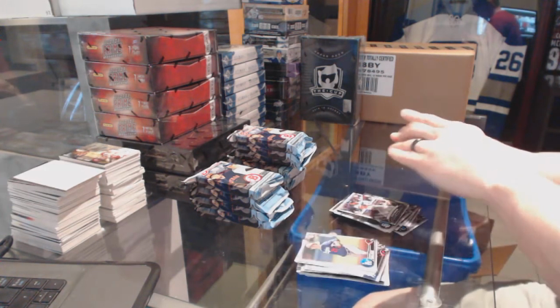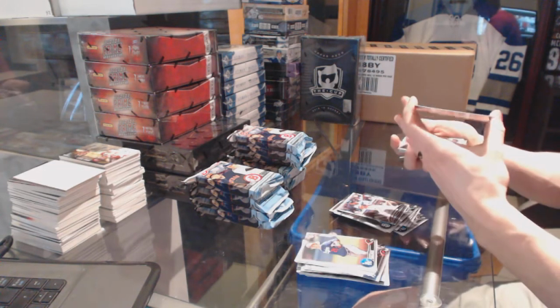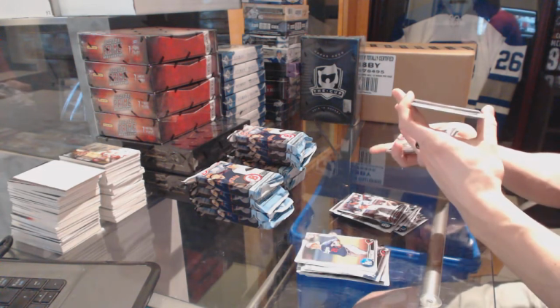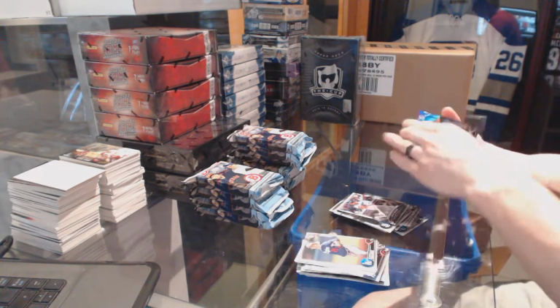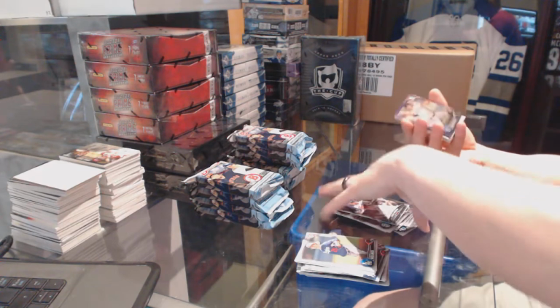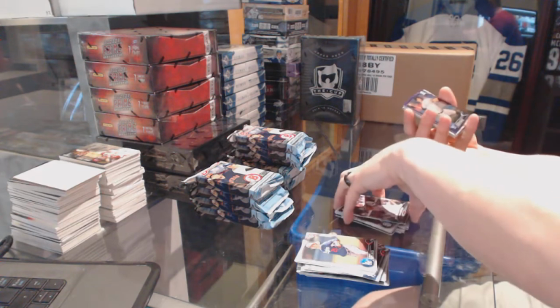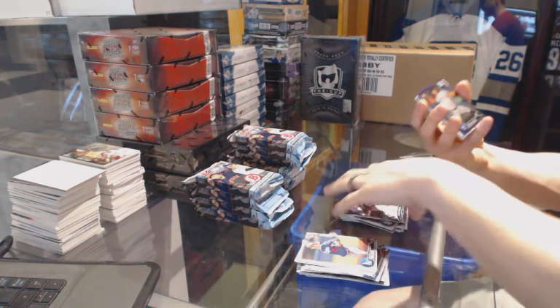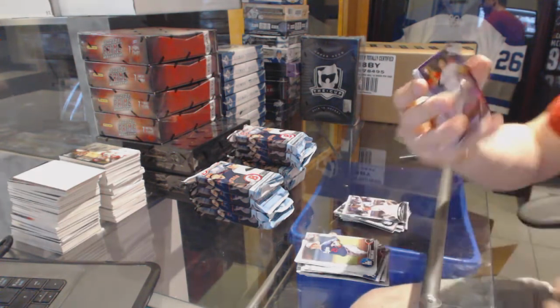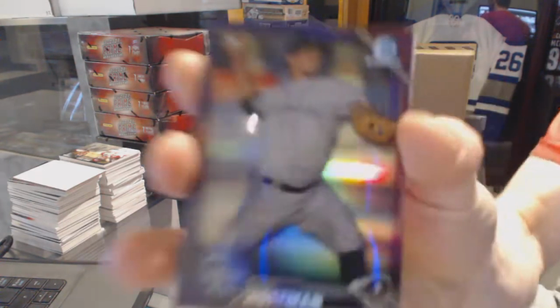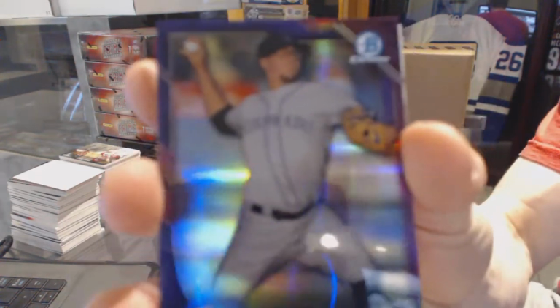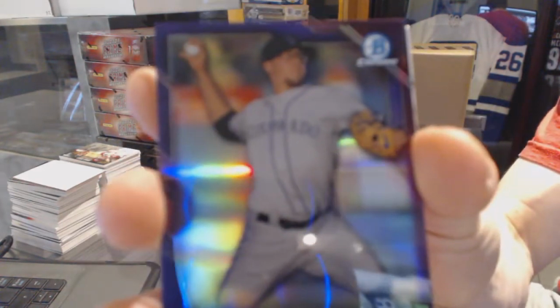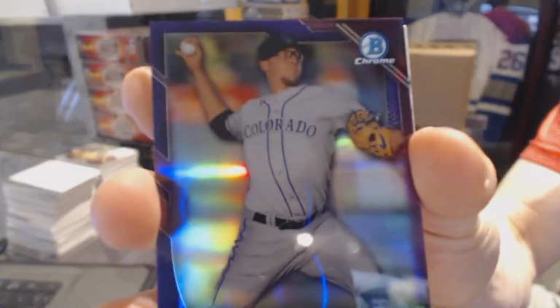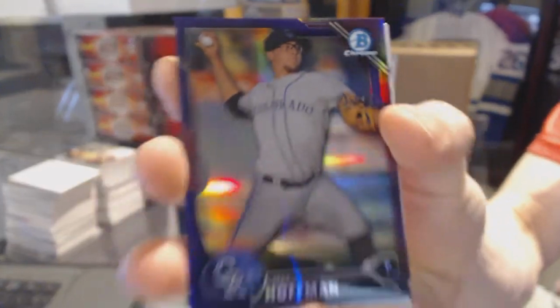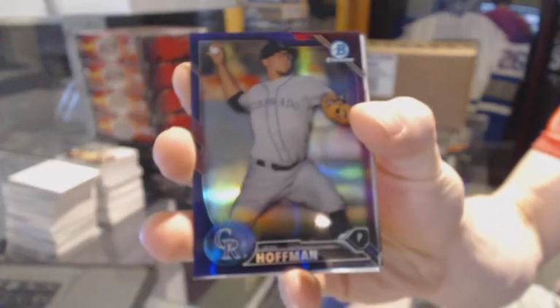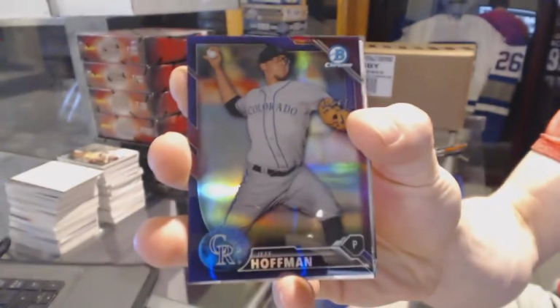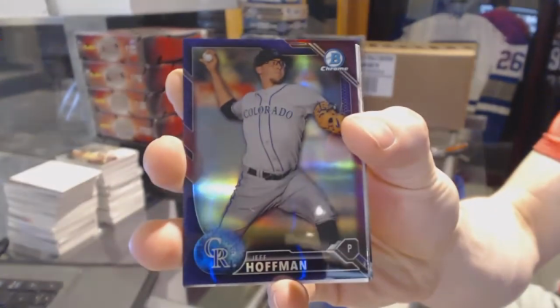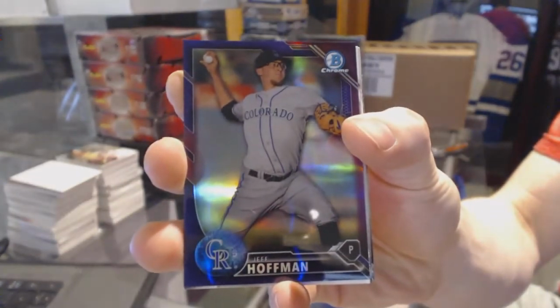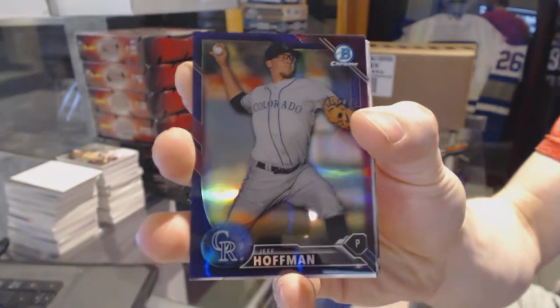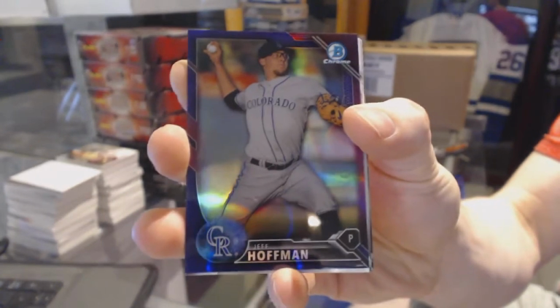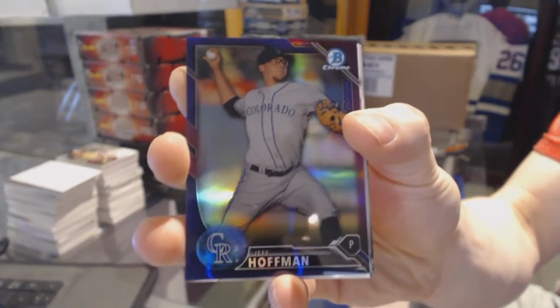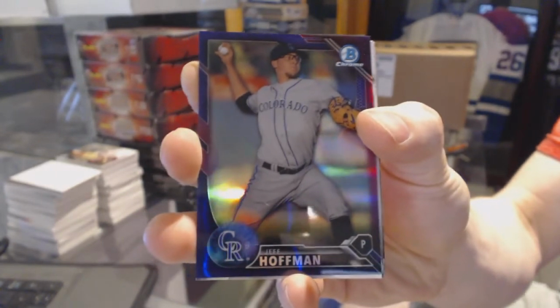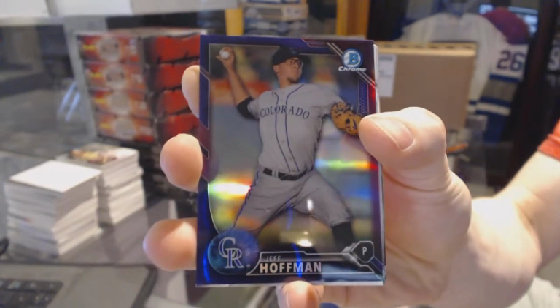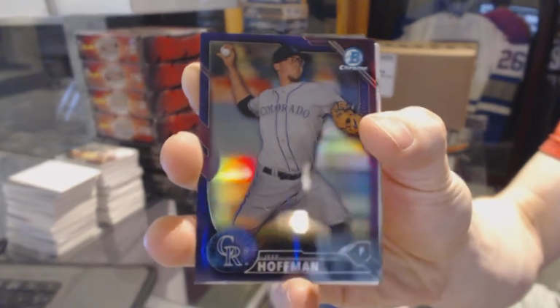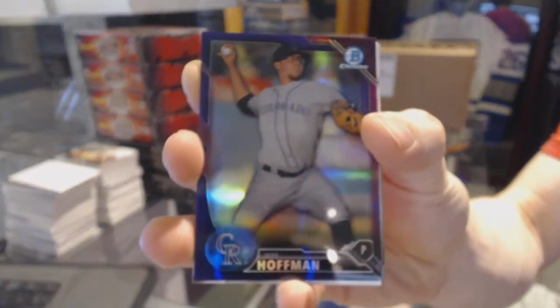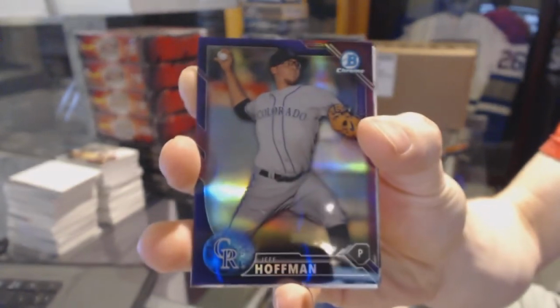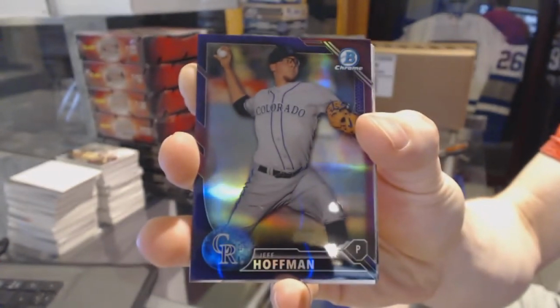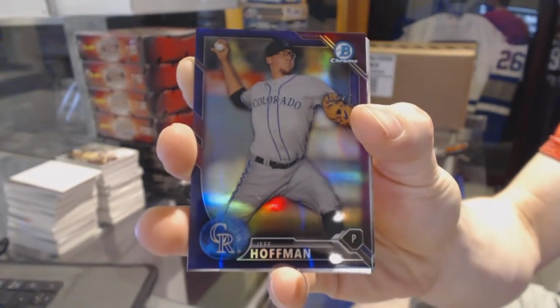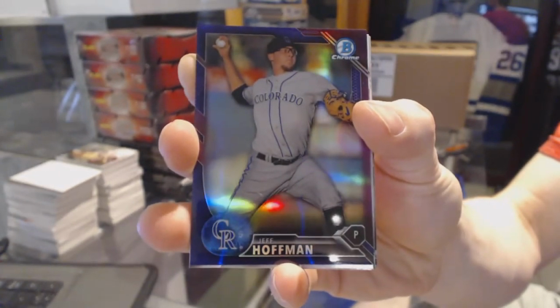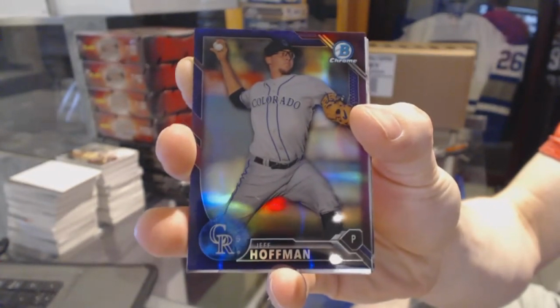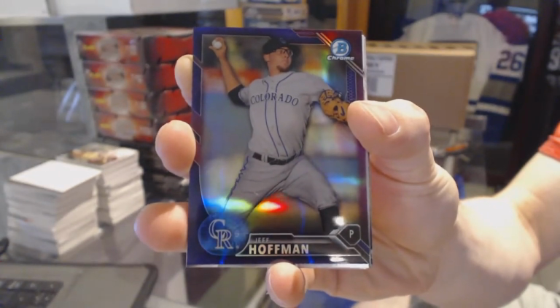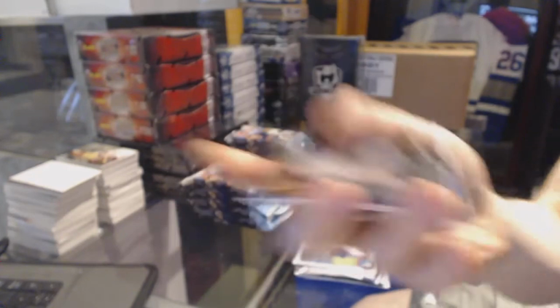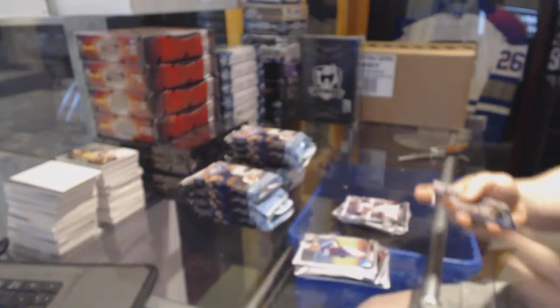We've got a purple refractor numbered at 250, Jeff Hoffman. Jeff Hoffman purple refractor at 250.